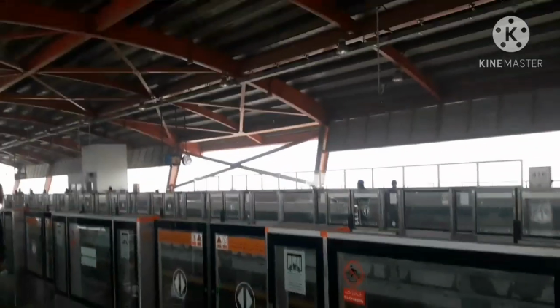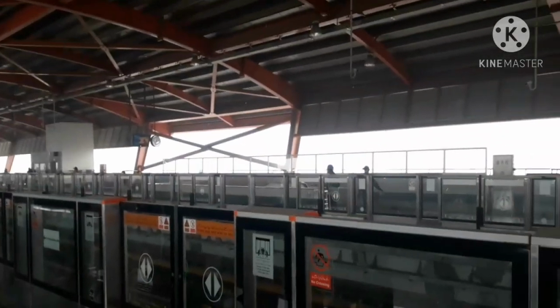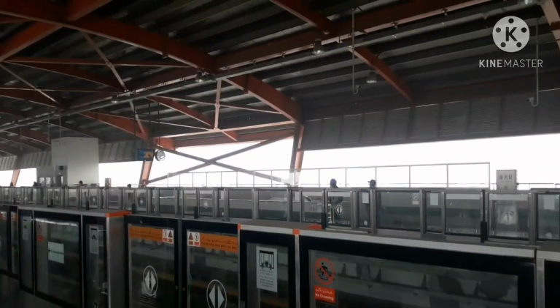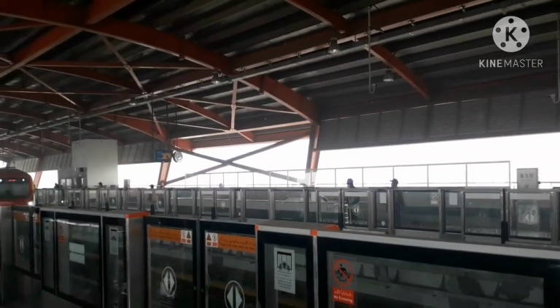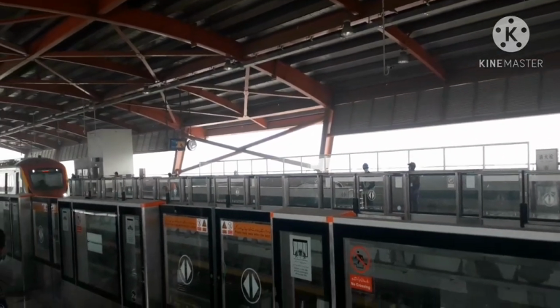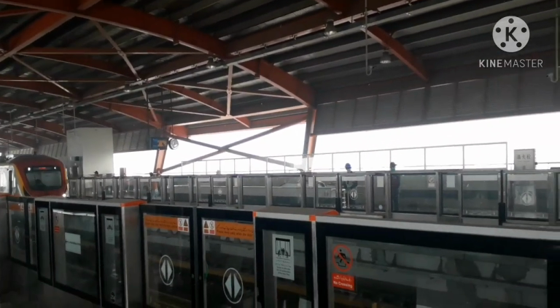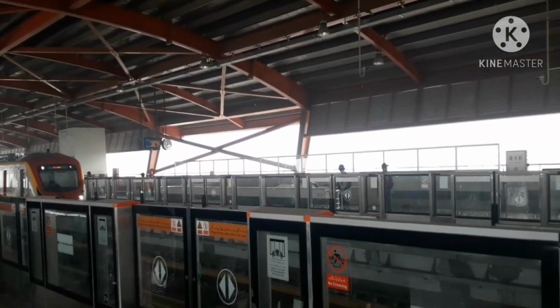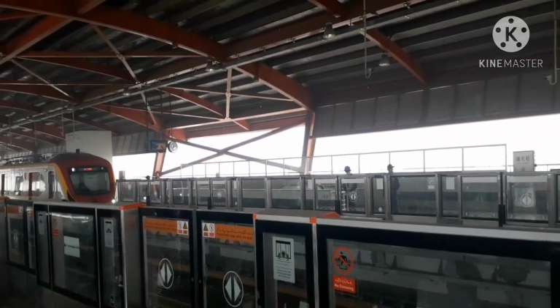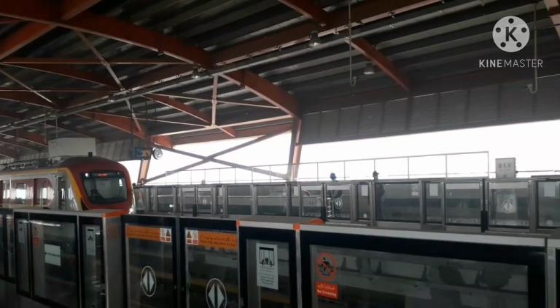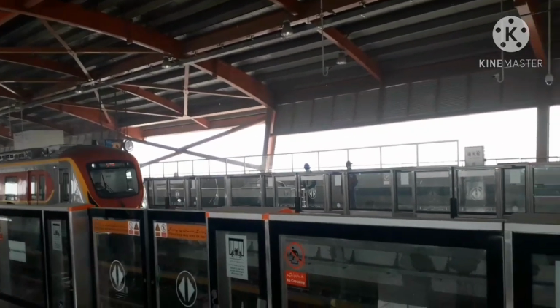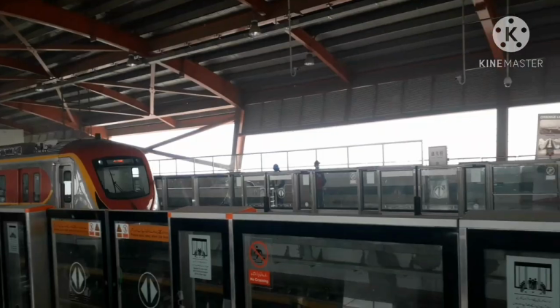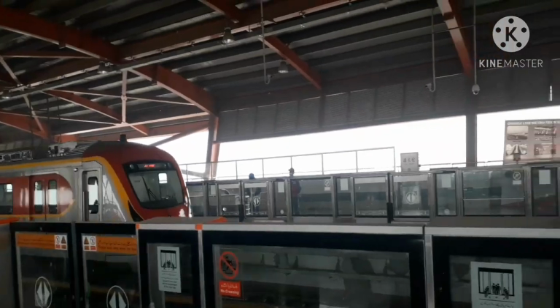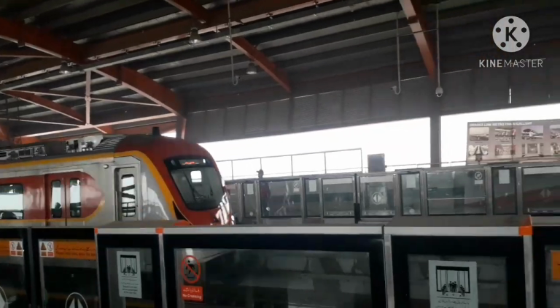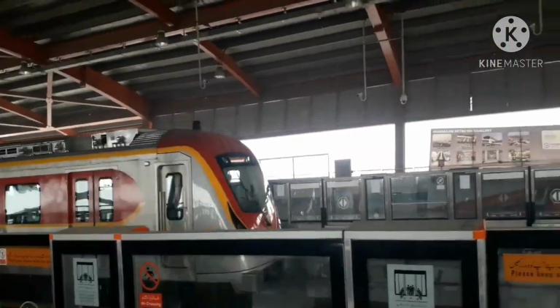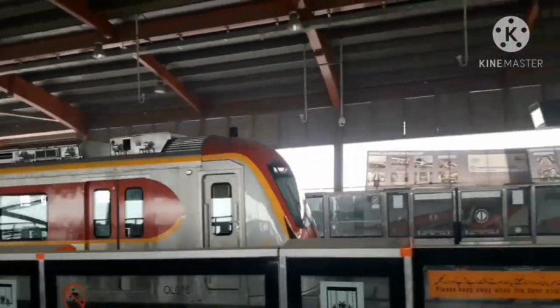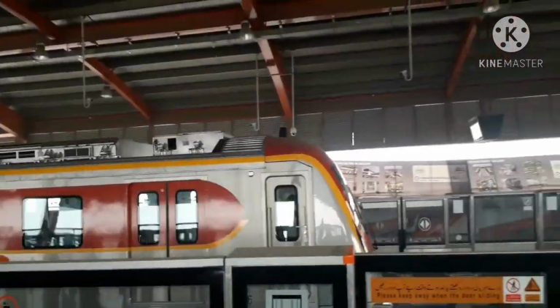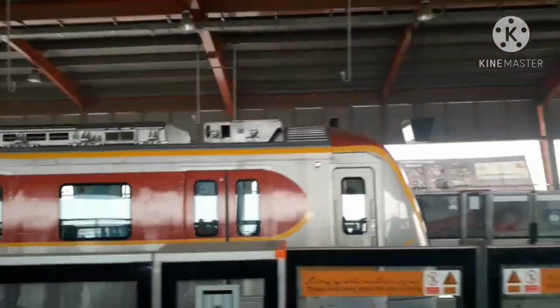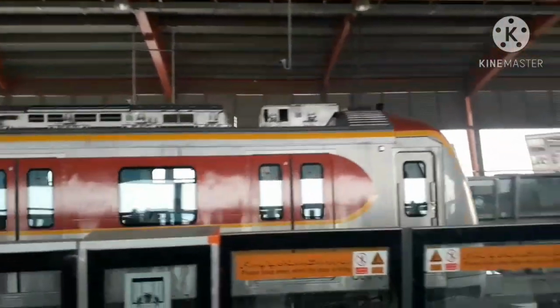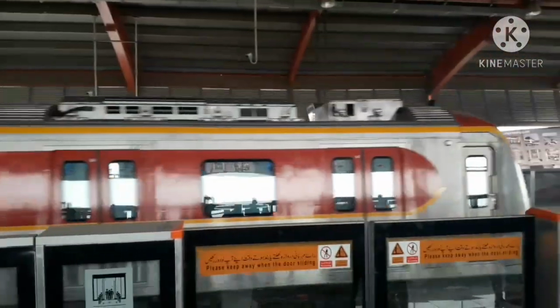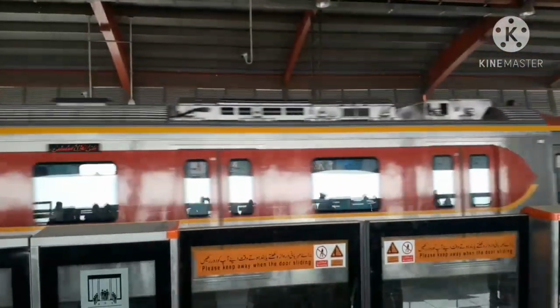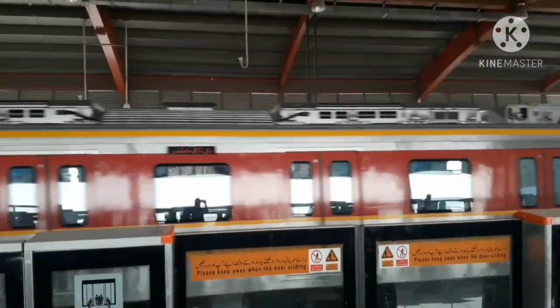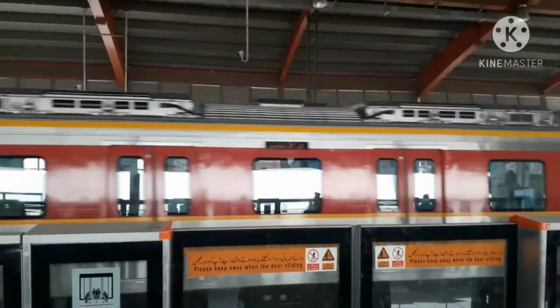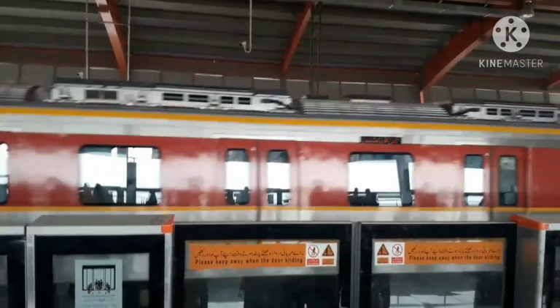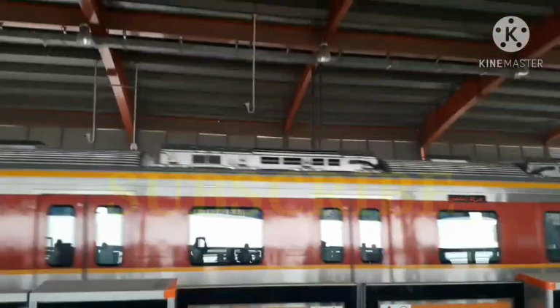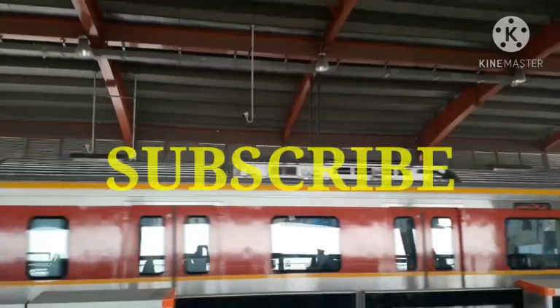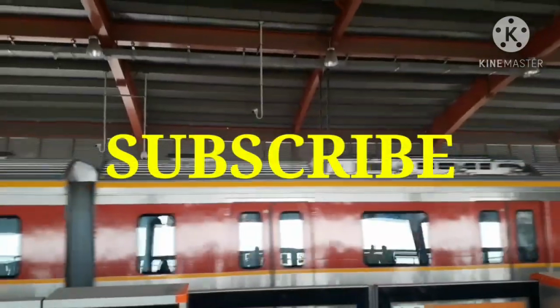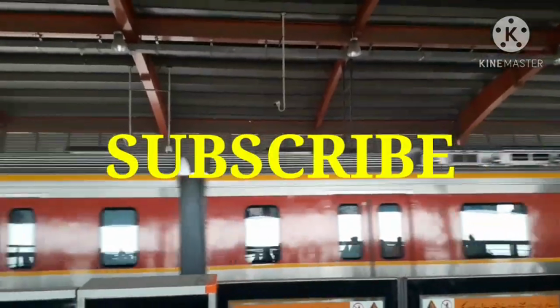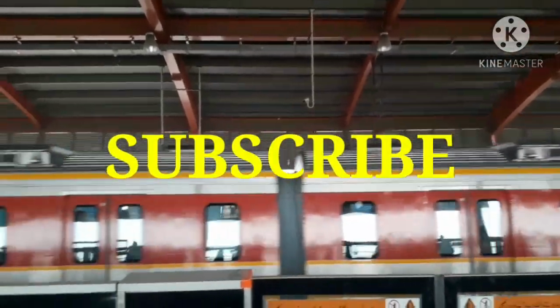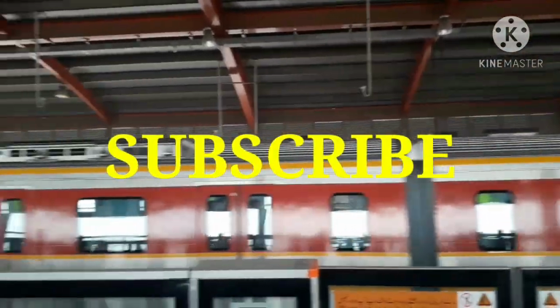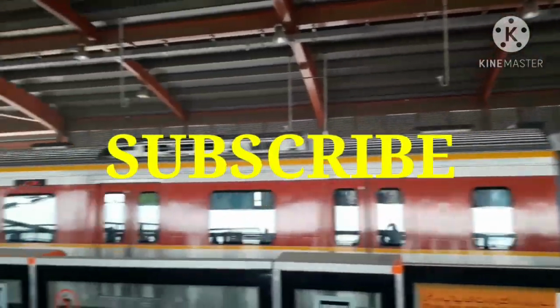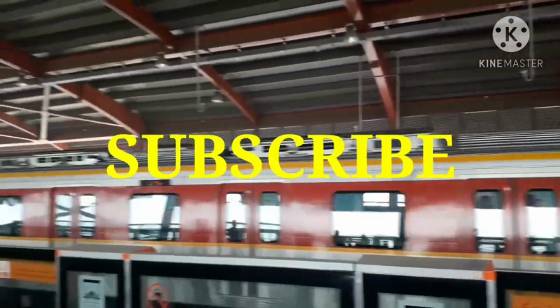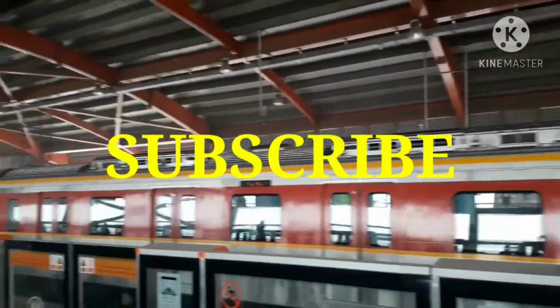I hope that today's vlog will be good and you will have understood all the procedures easily. If you have any questions, you can comment below. Don't forget to subscribe to my channel and hit the bell icon. Allah Hafiz!